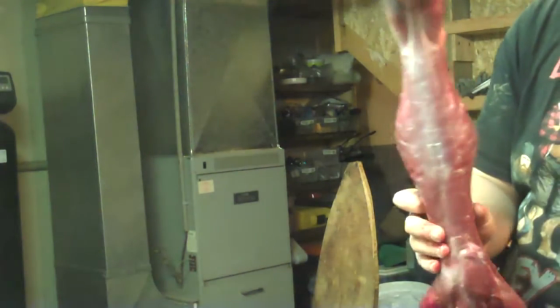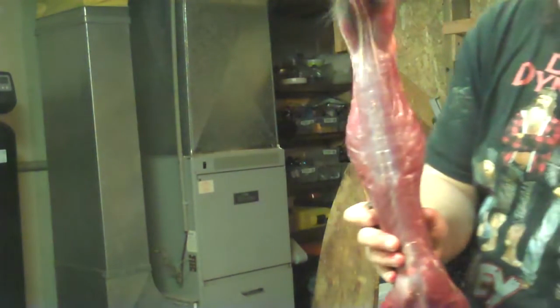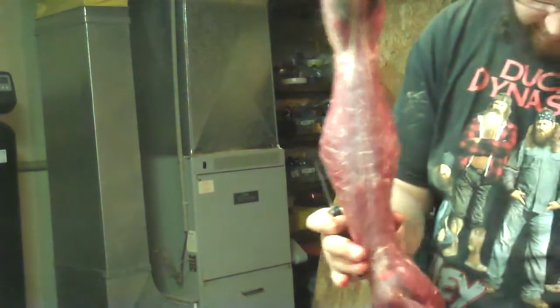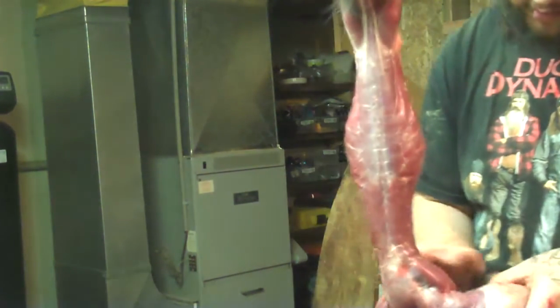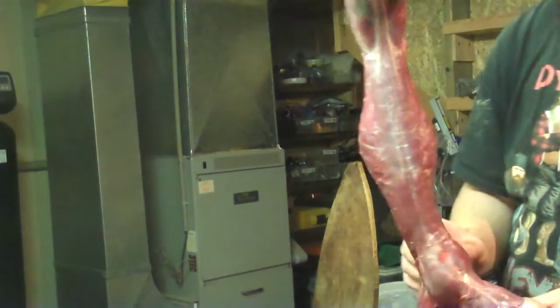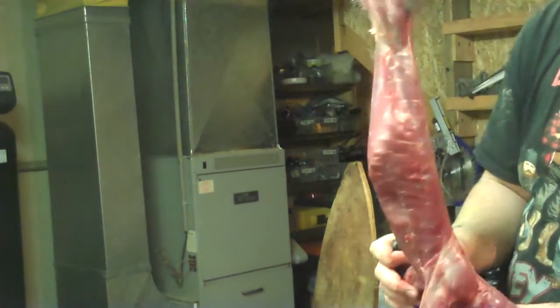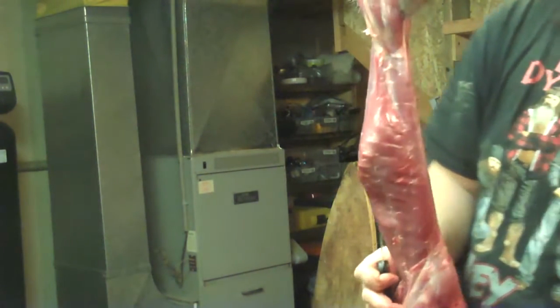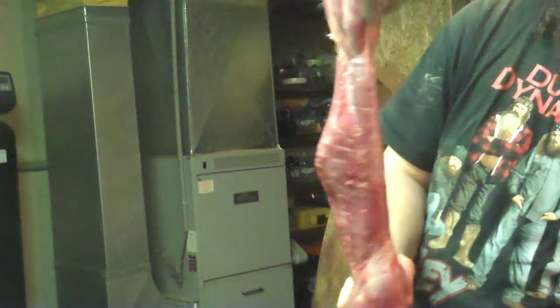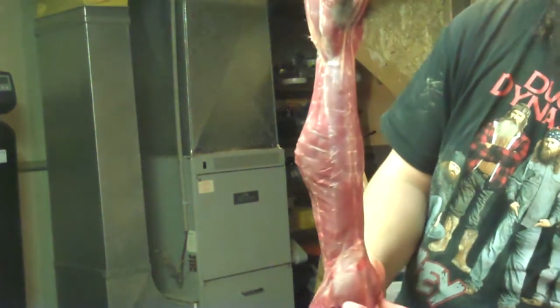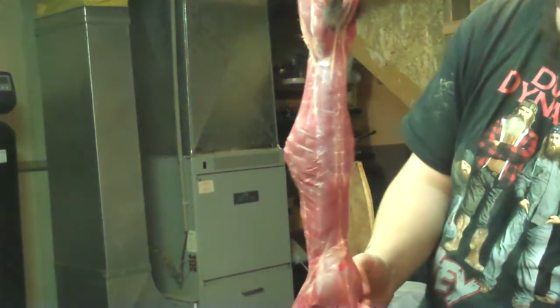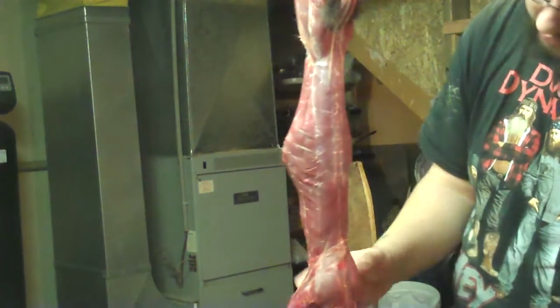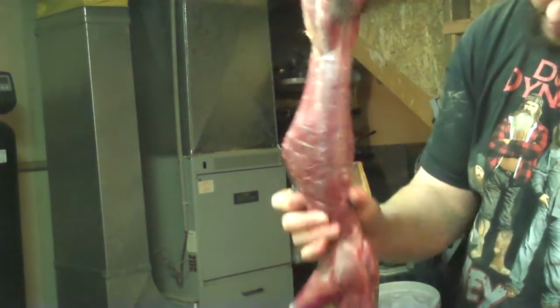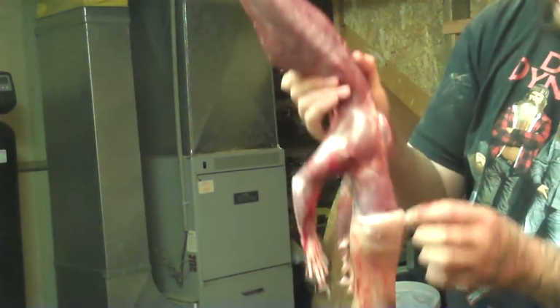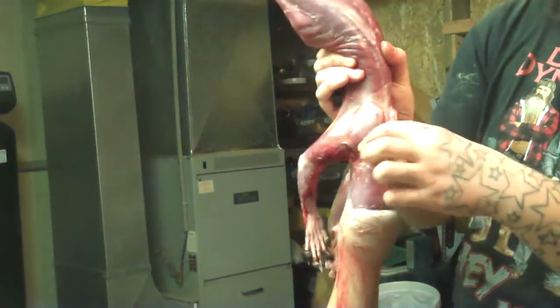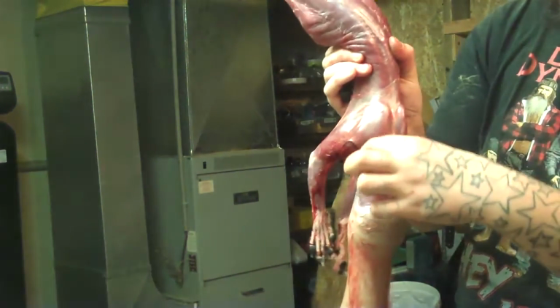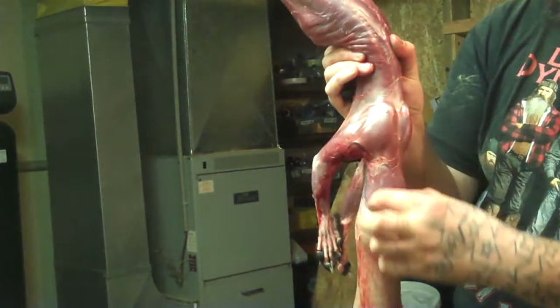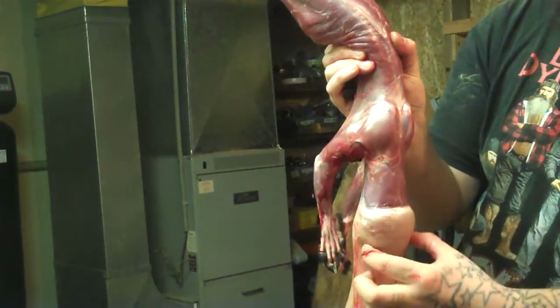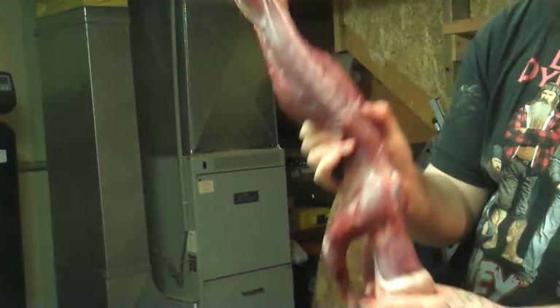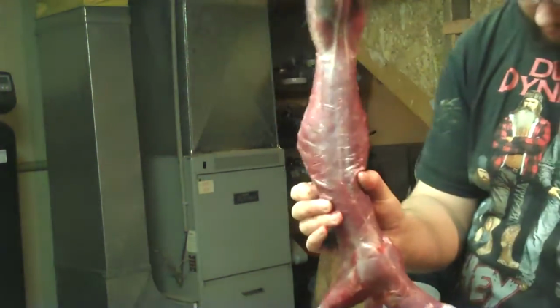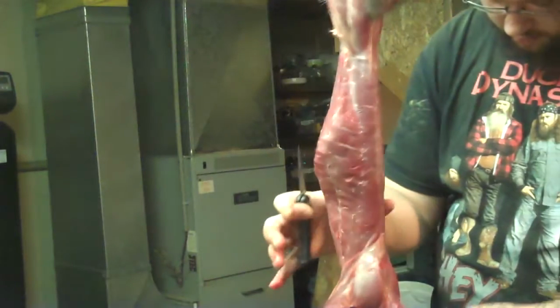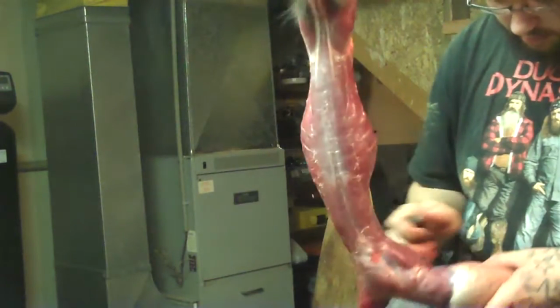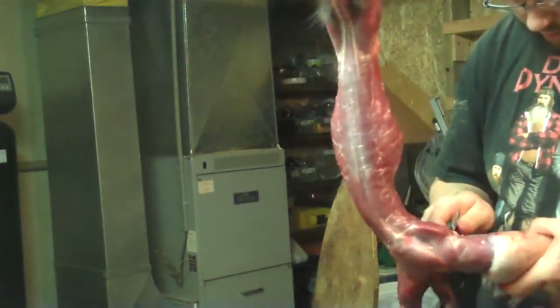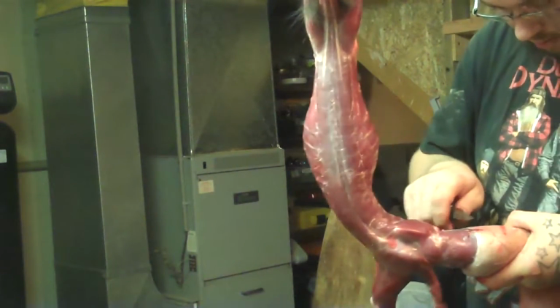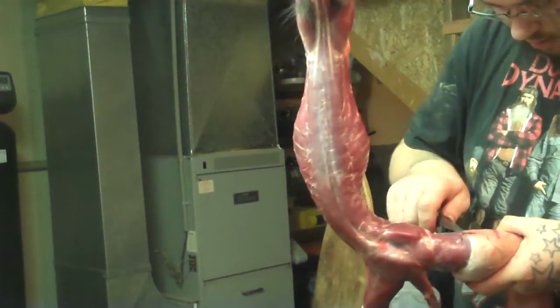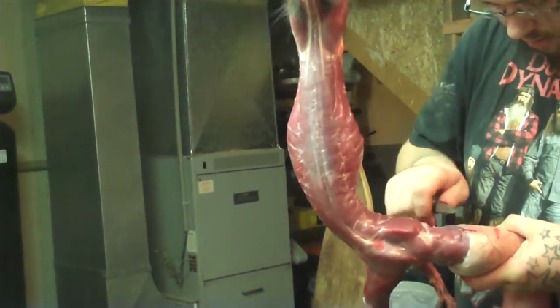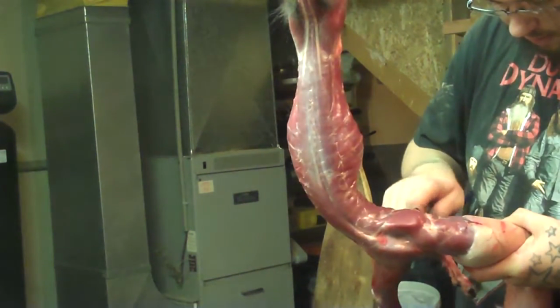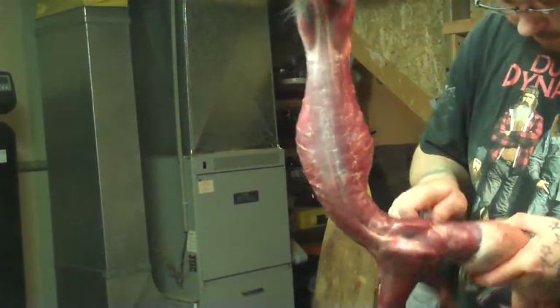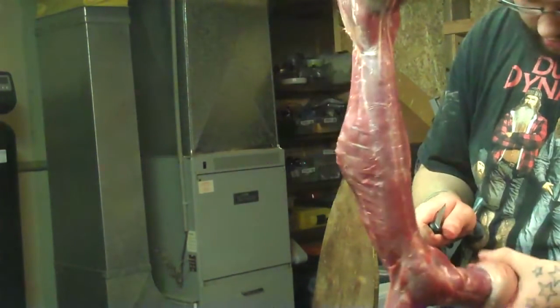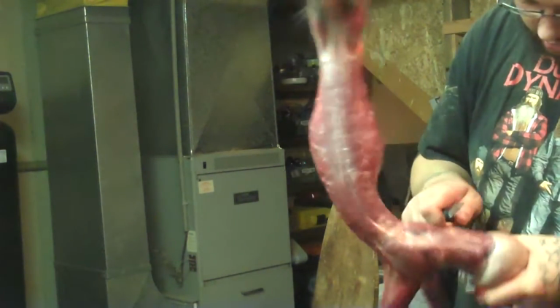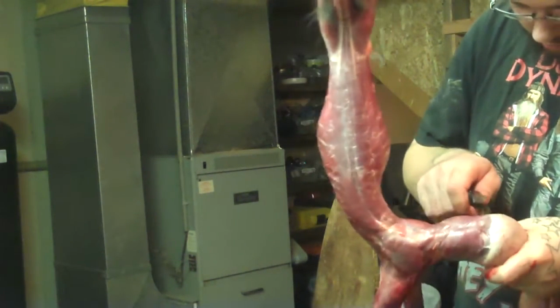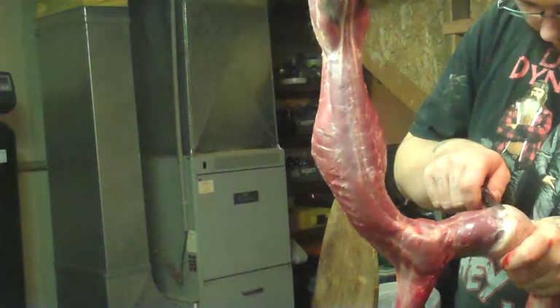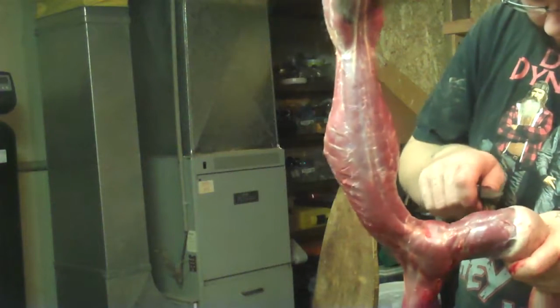Every member of the weasel family — you can tell their predators. They've all got the same fucking muscle, right here all the way up to the top of their head. Just pure muscle. Built to kill things.